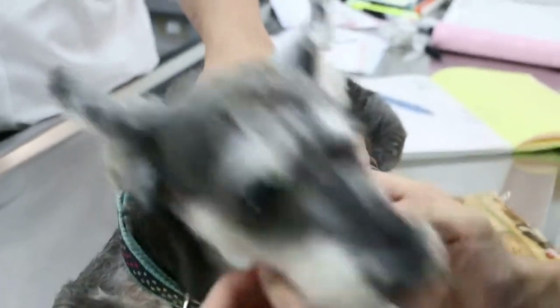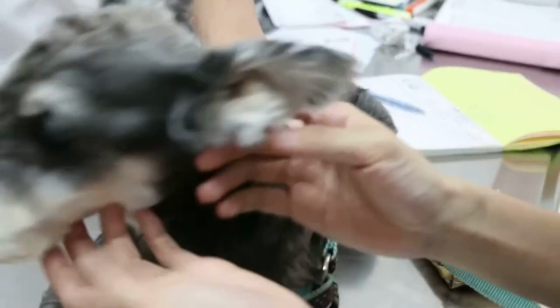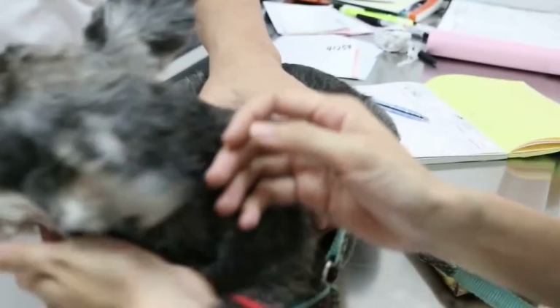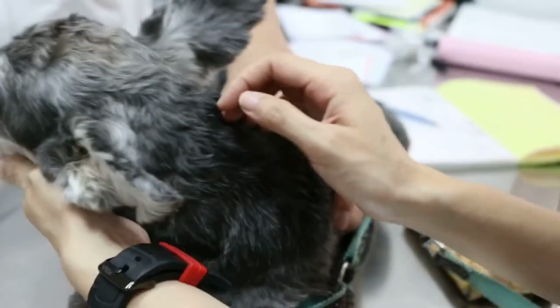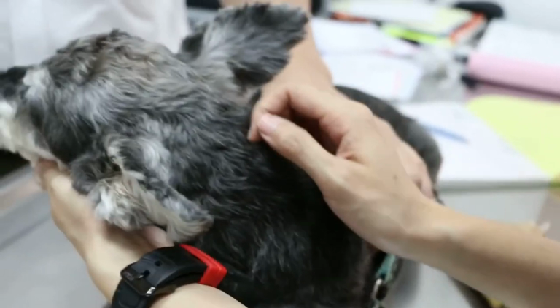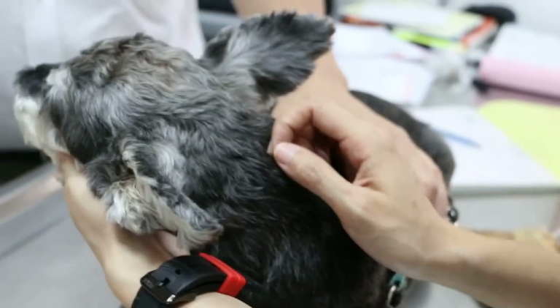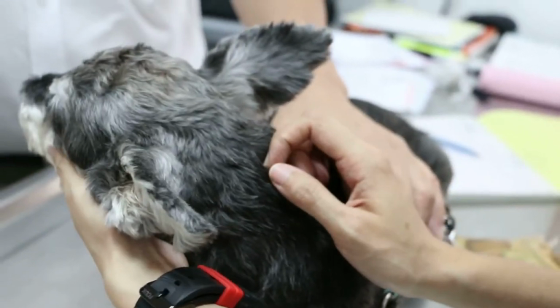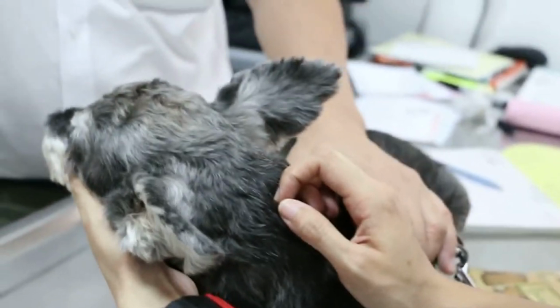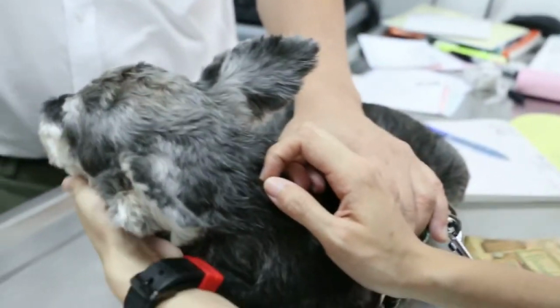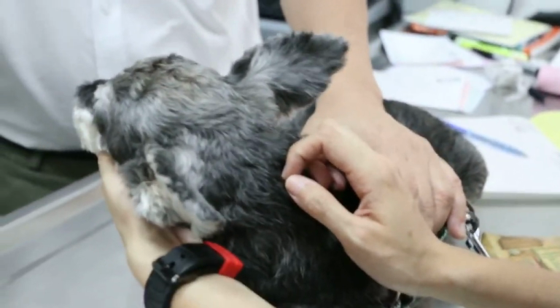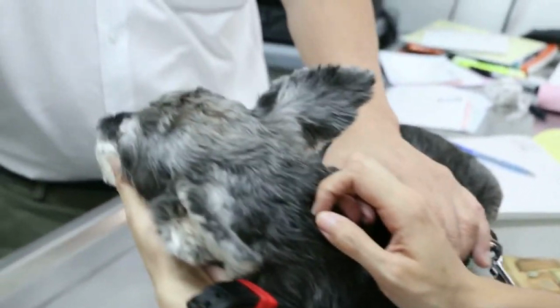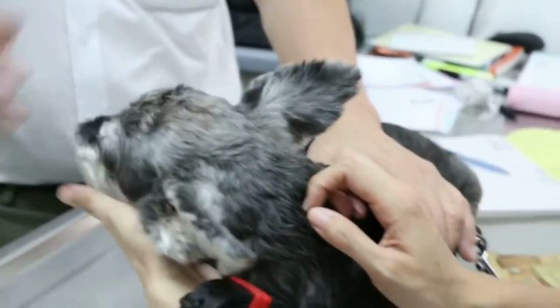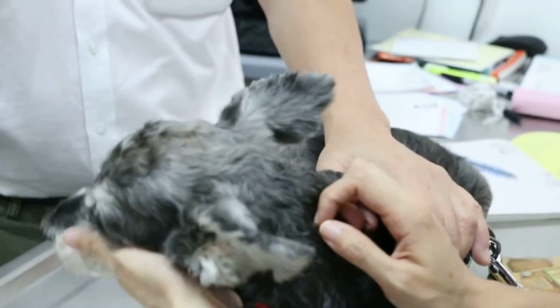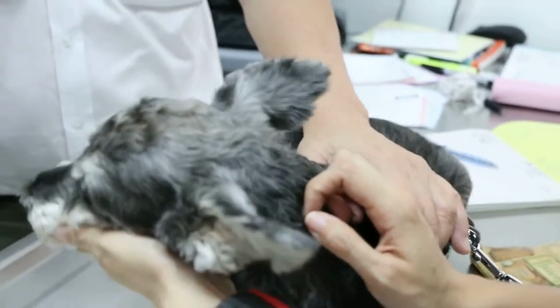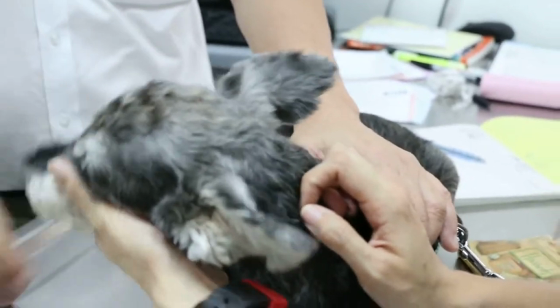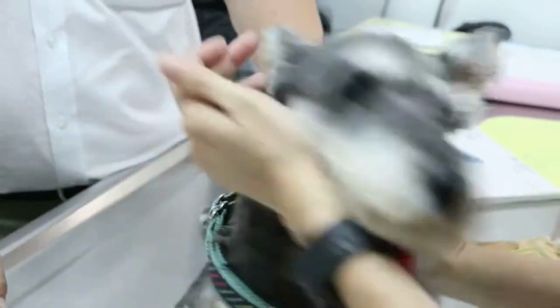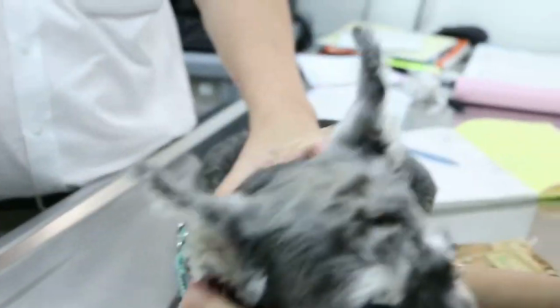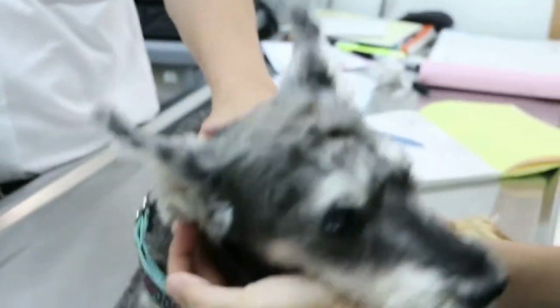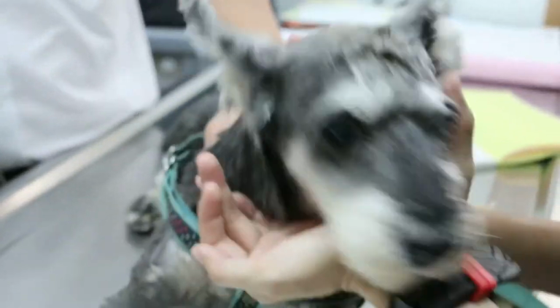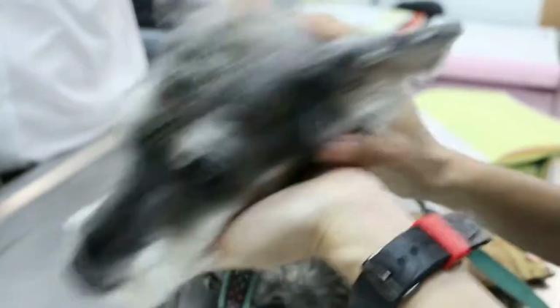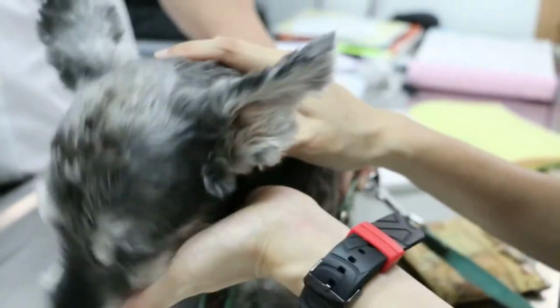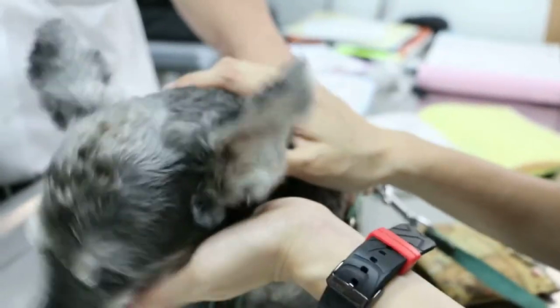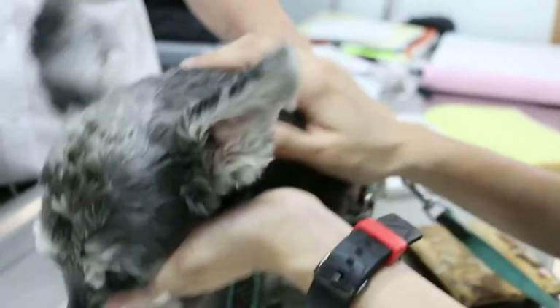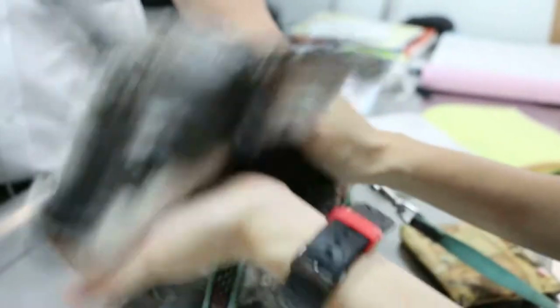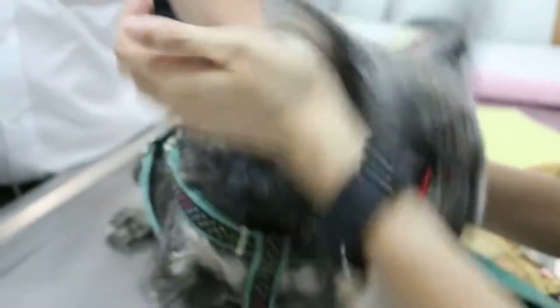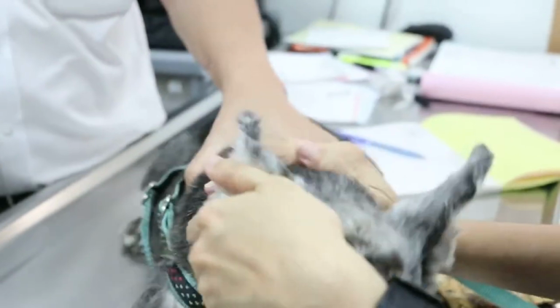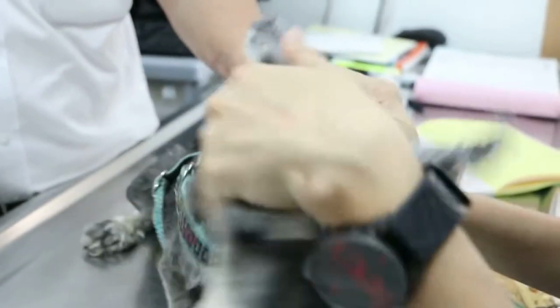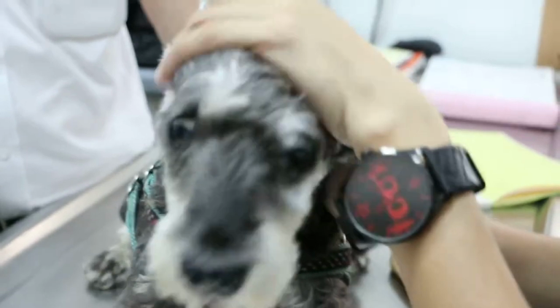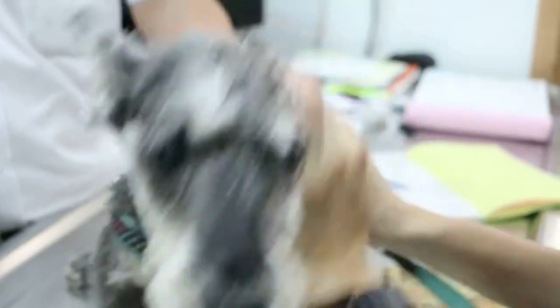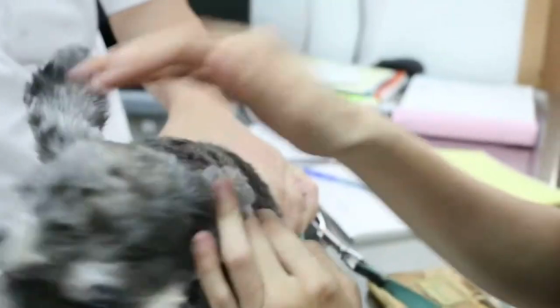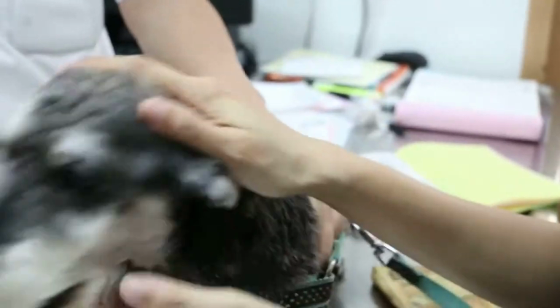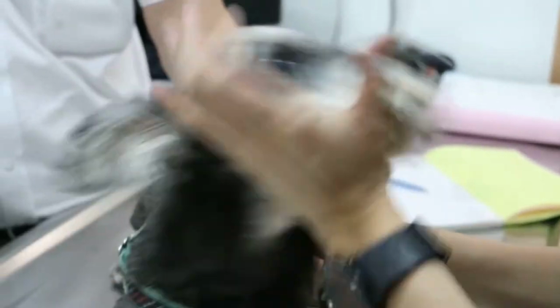The other option is antibiotics, but it's not a cure — just to relieve the pain and the infection. So which one do you want to do?